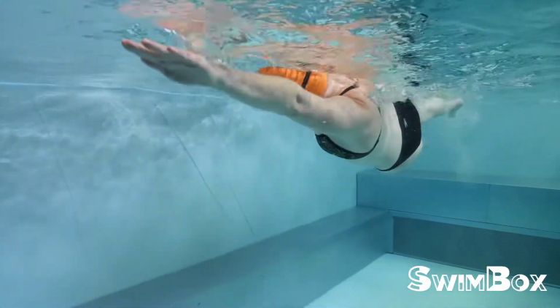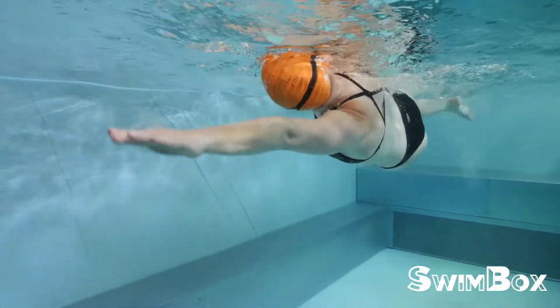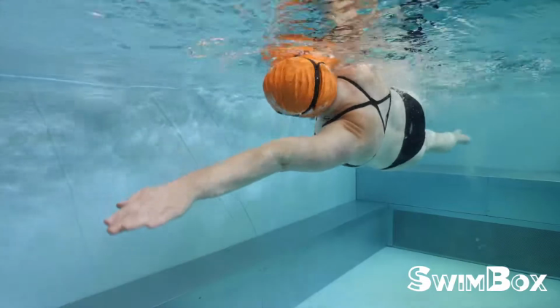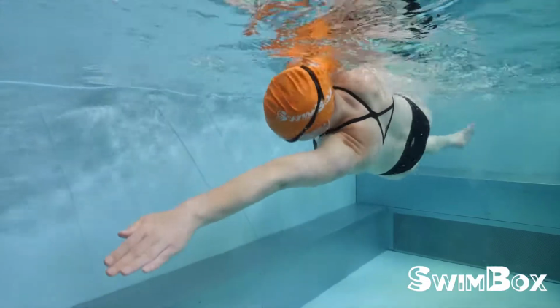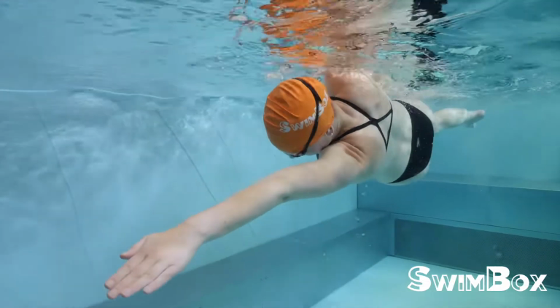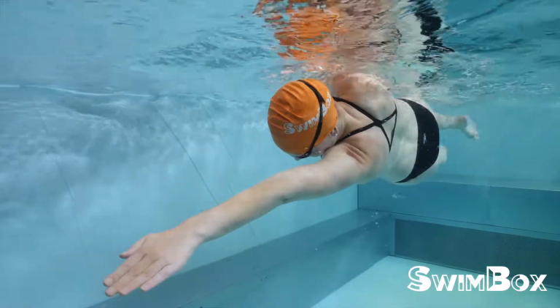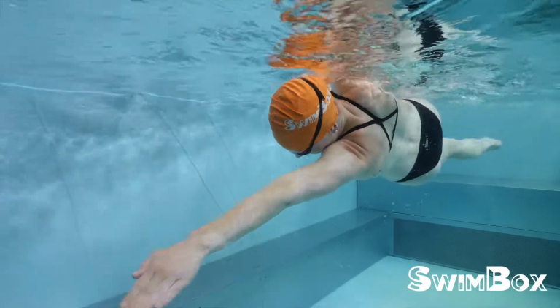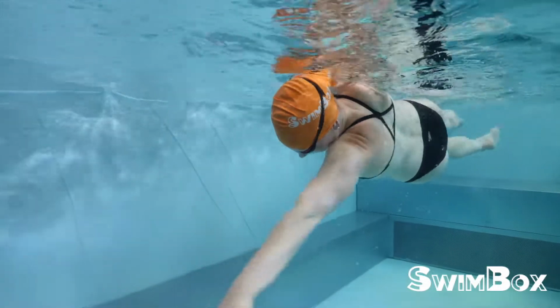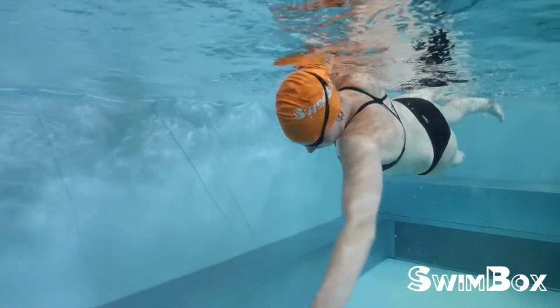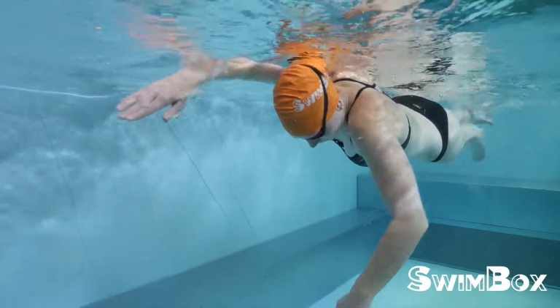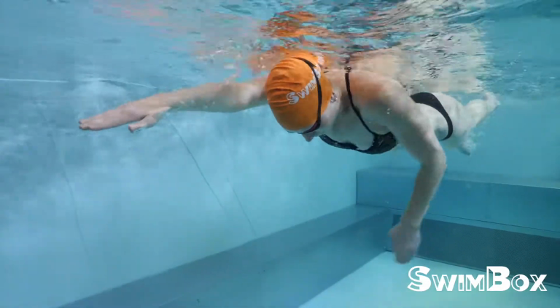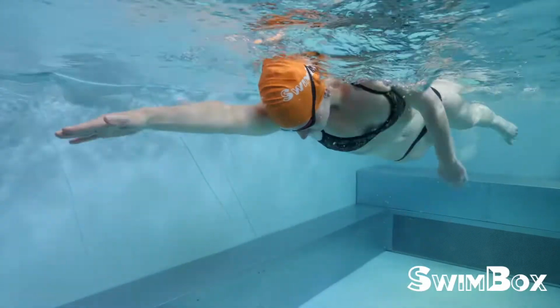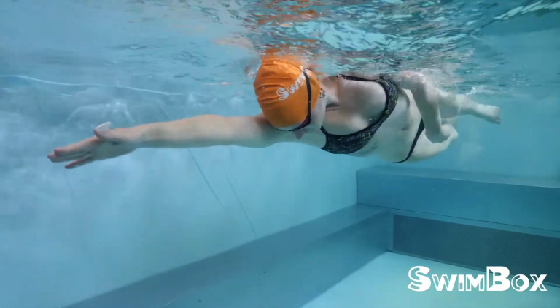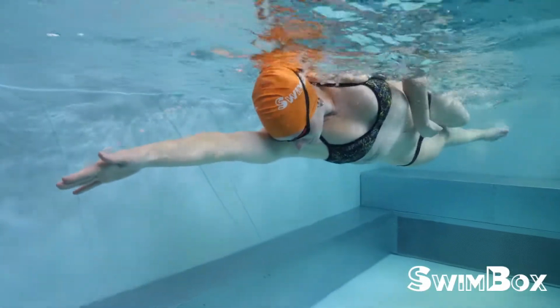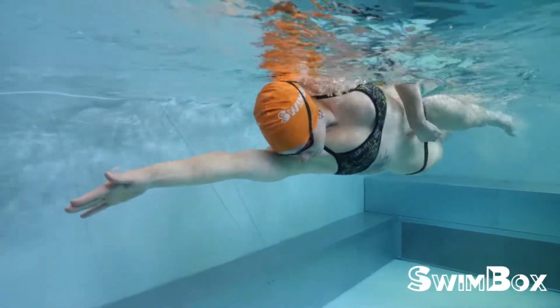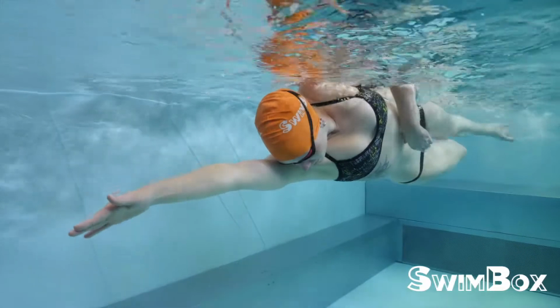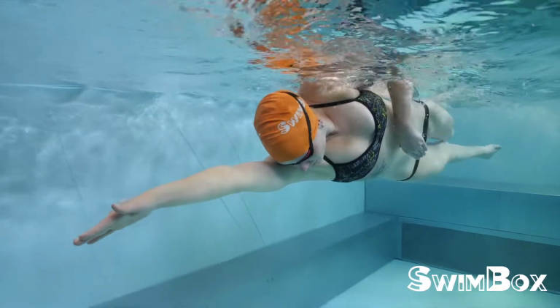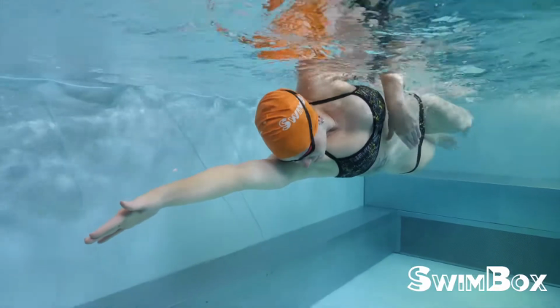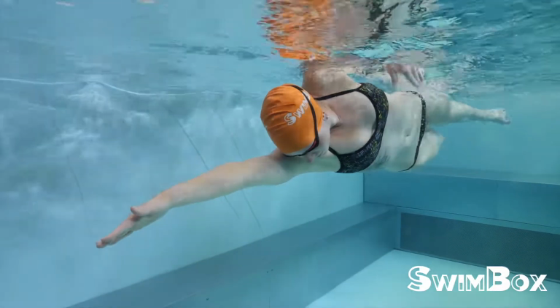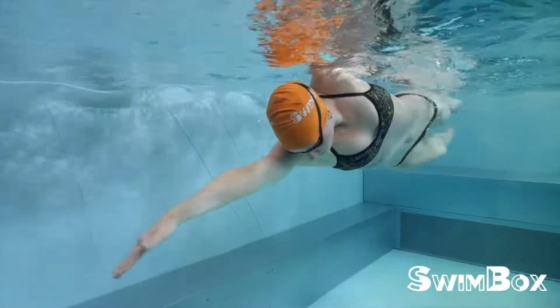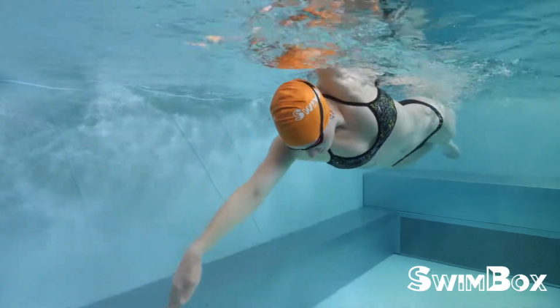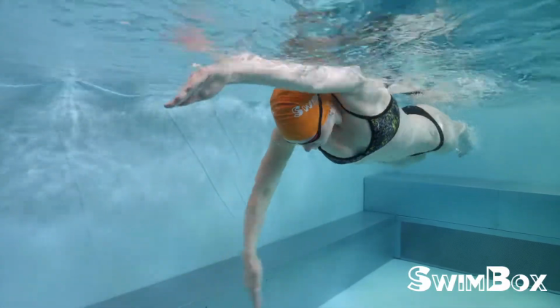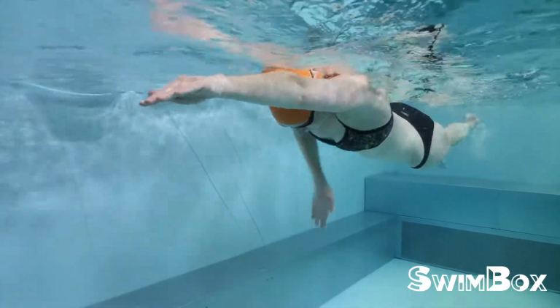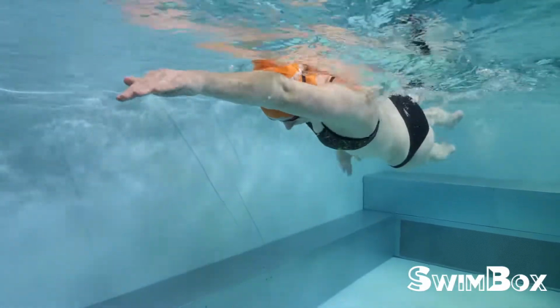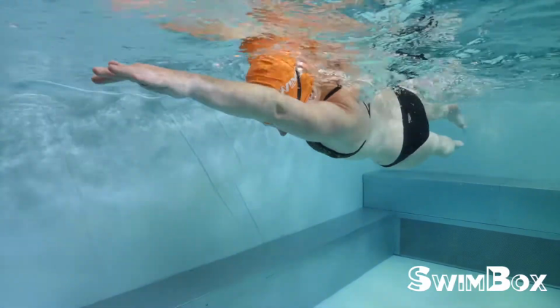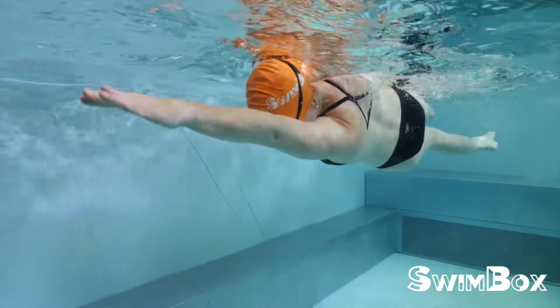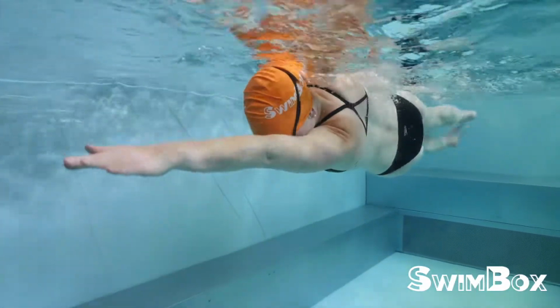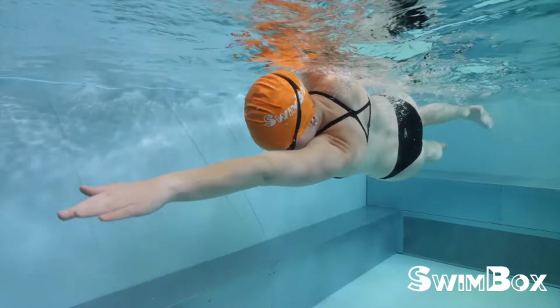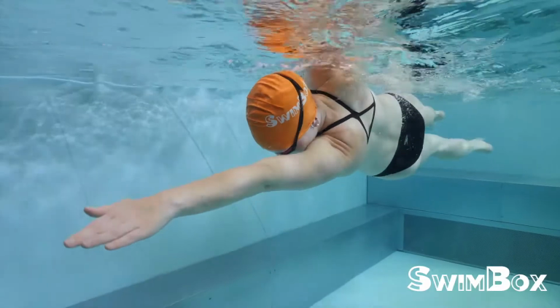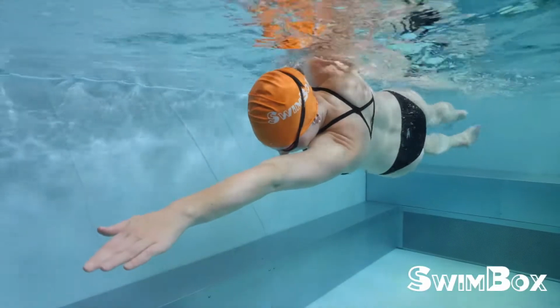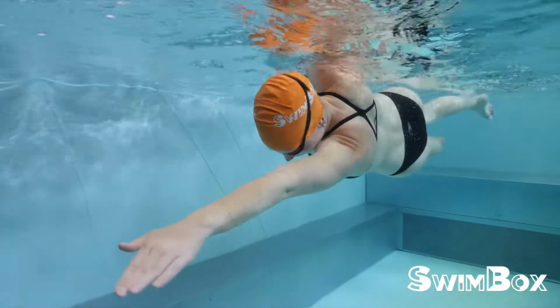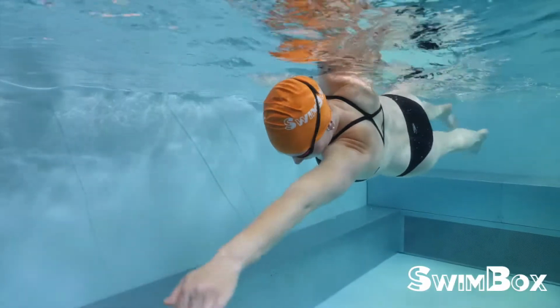You can advance from one drill to the next once you feel like you have mastered the technique of each drill. As you get more comfortable, begin advancing the drill progression by doing each drill the length of the pool, or by a self-selected stroke count.